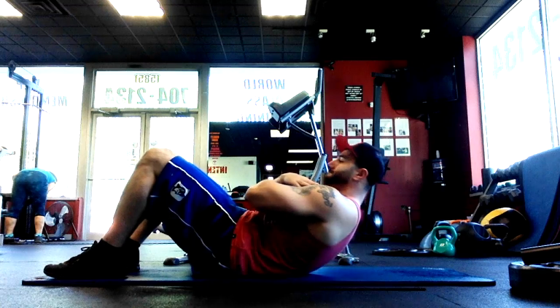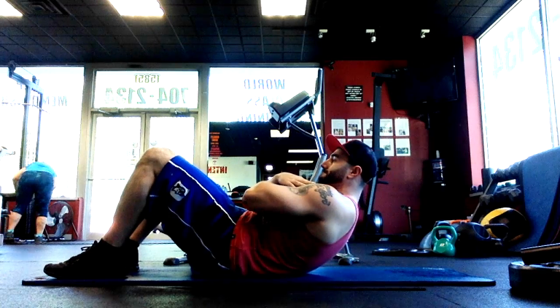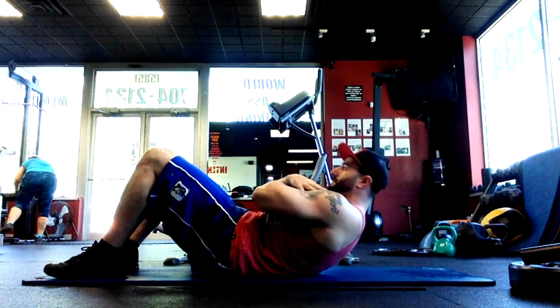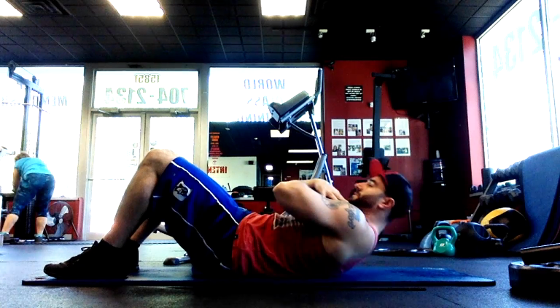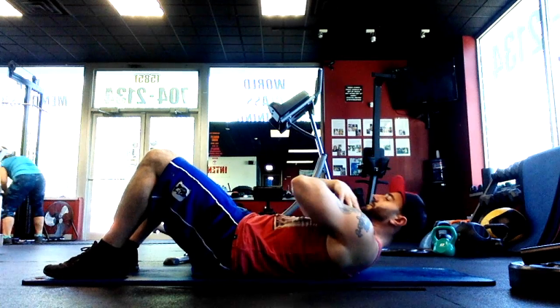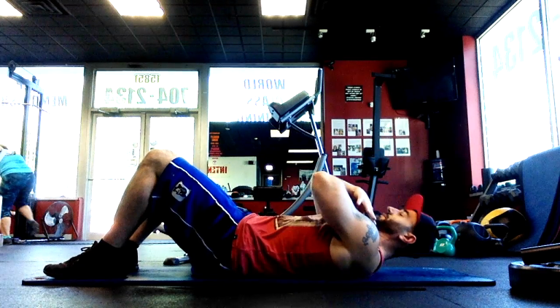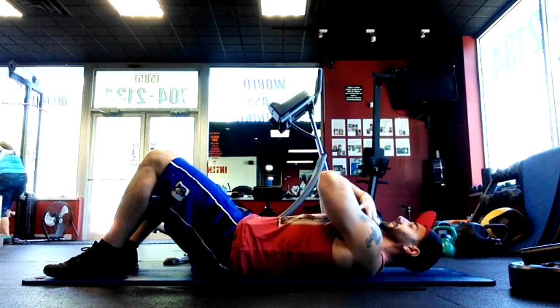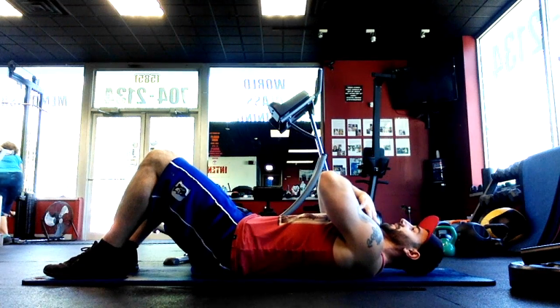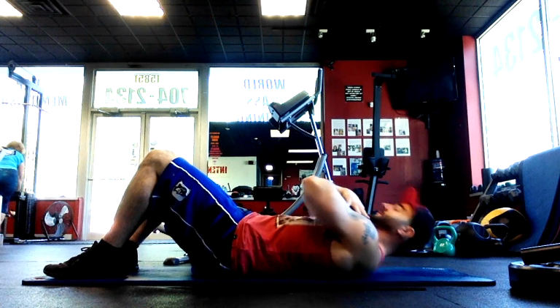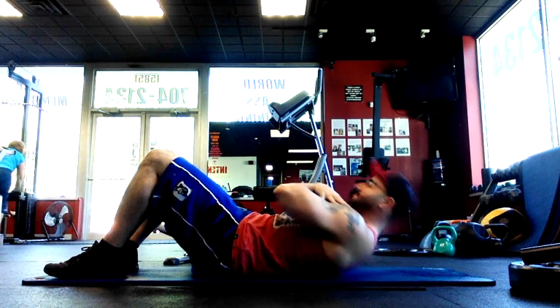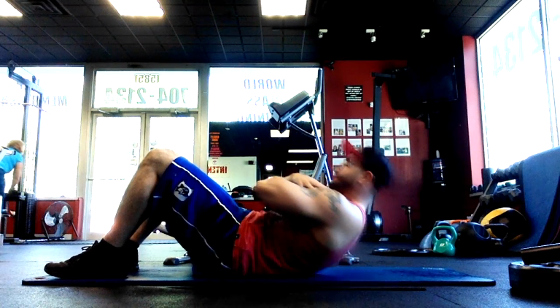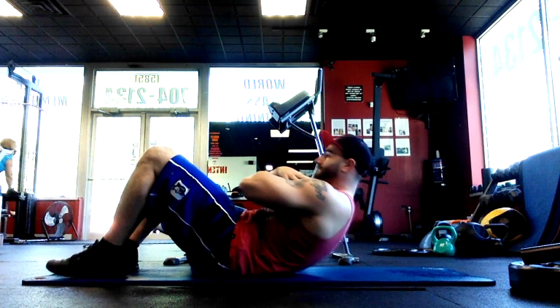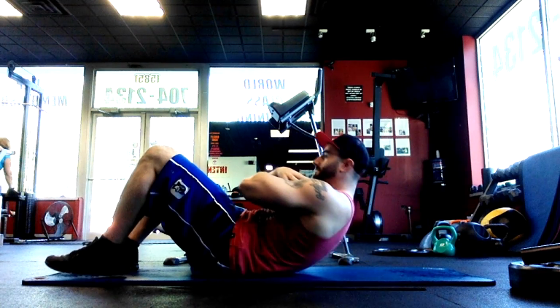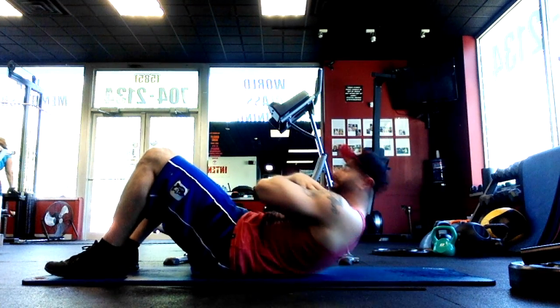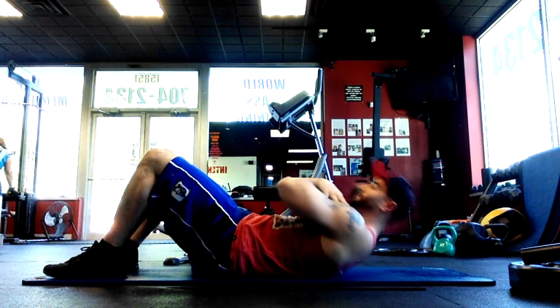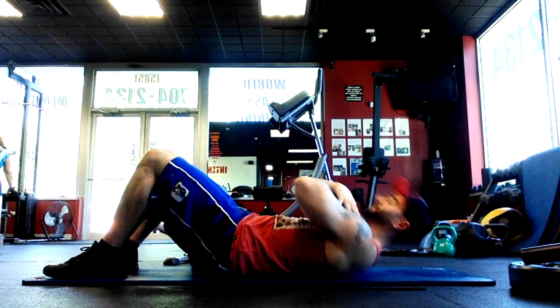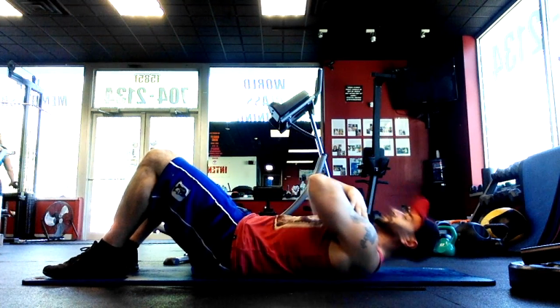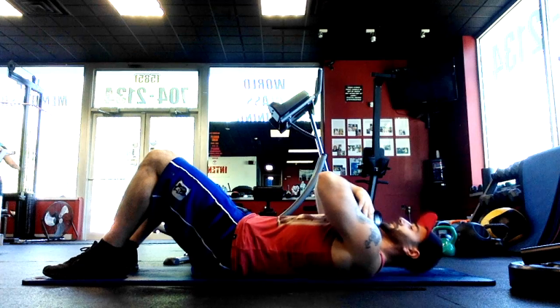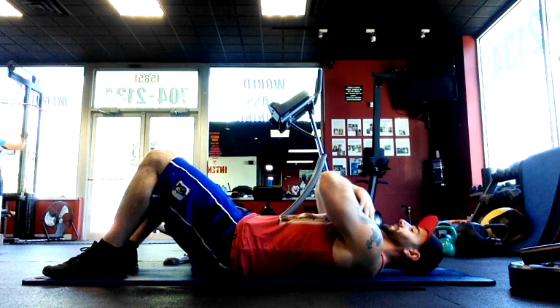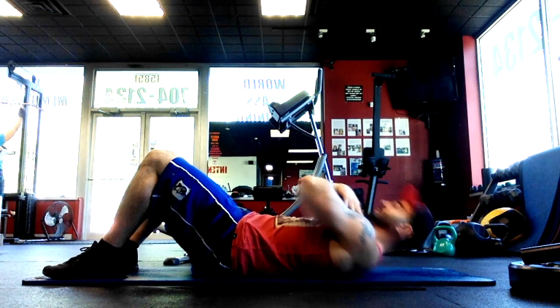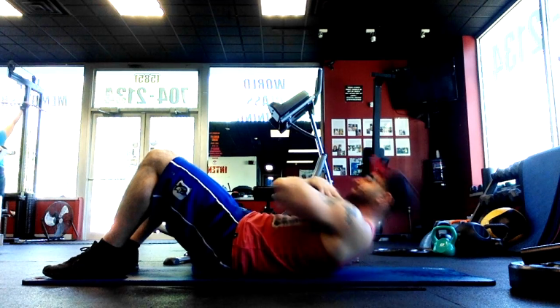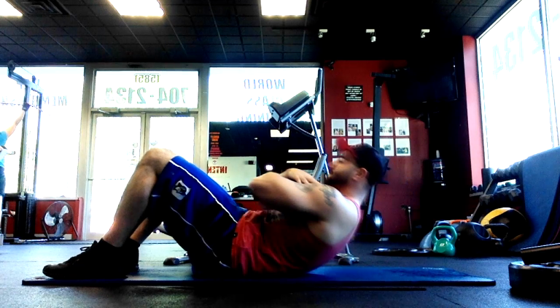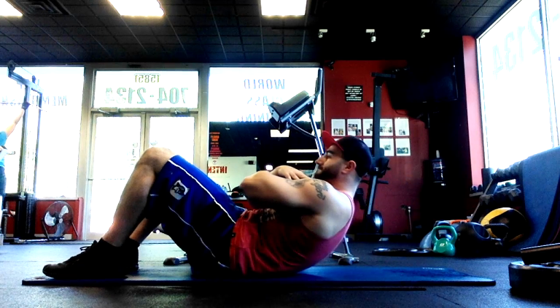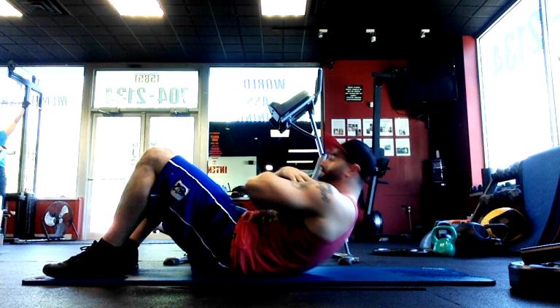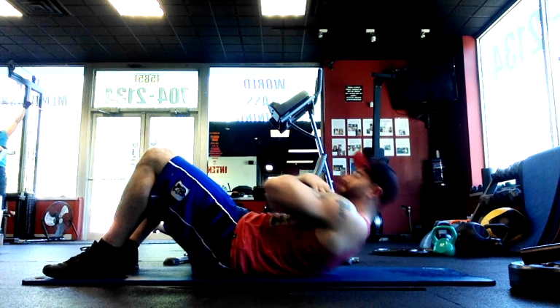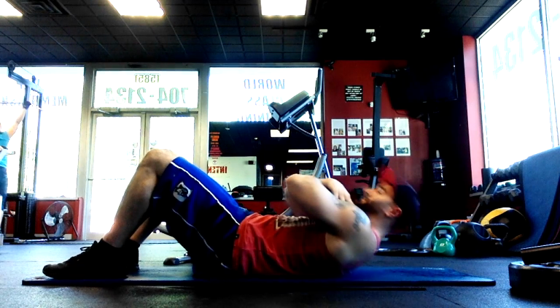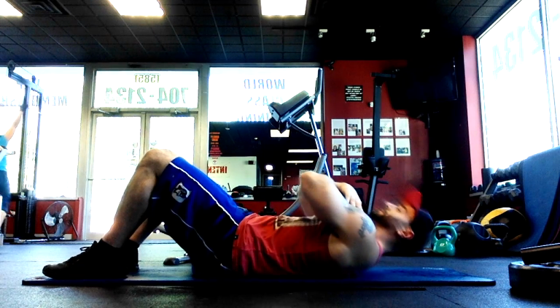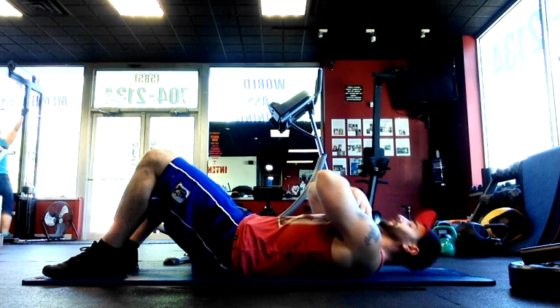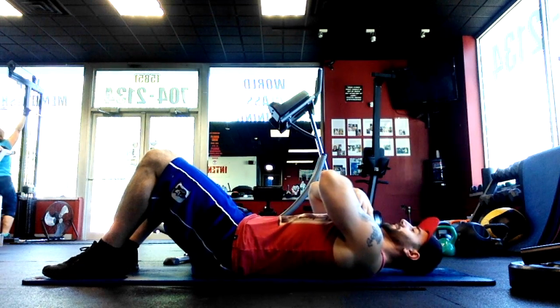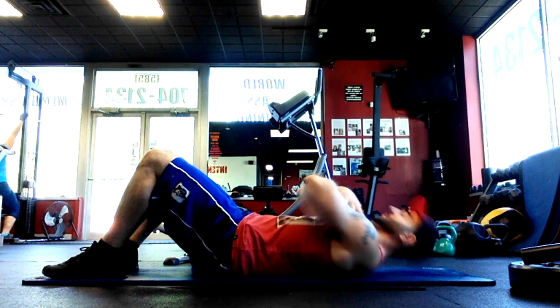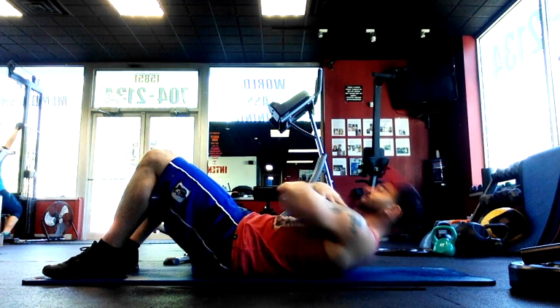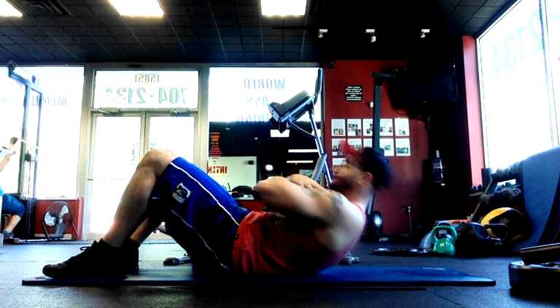A common mistake people will do is they'll grab their head. It's okay, but the problem is once you get tired you're going to start cranking on your head, which could cause neck injury.